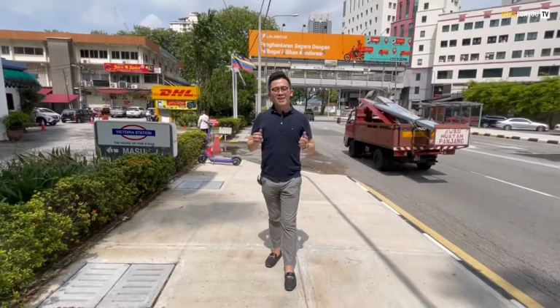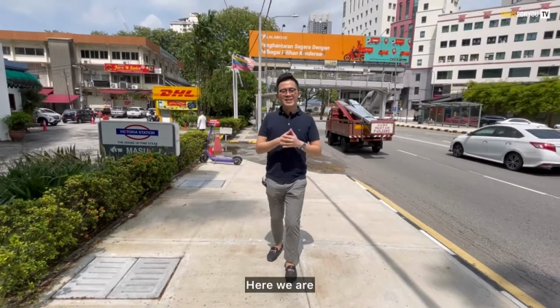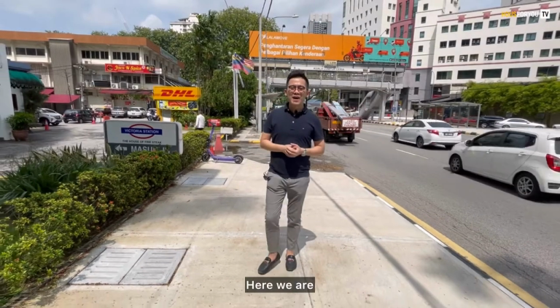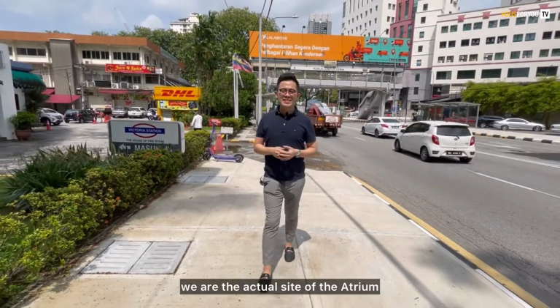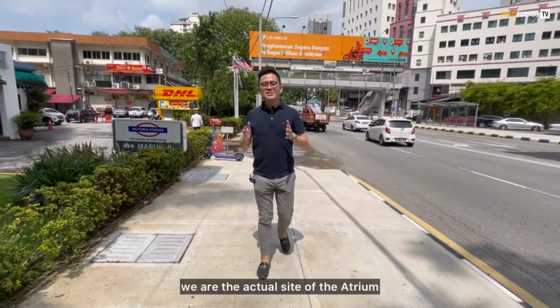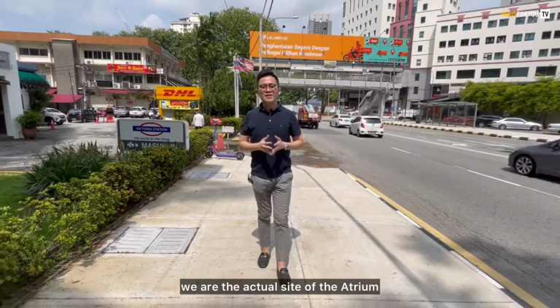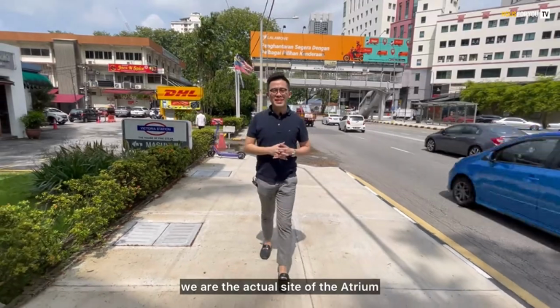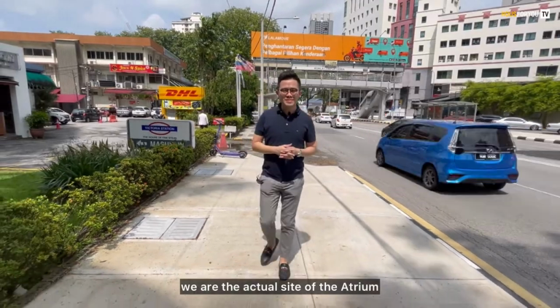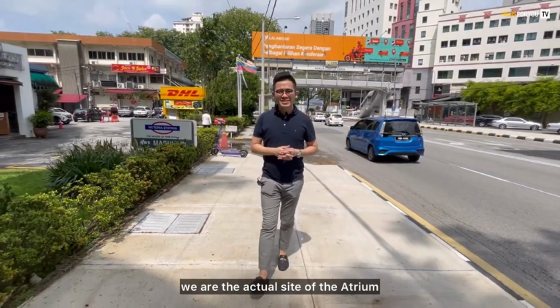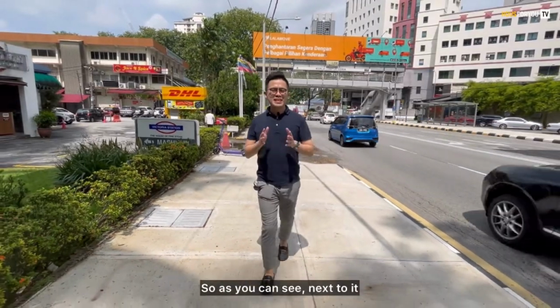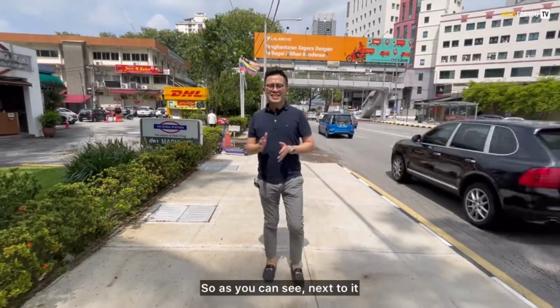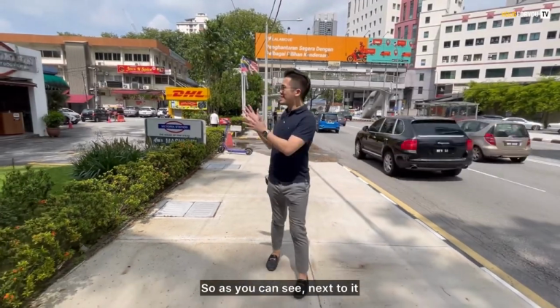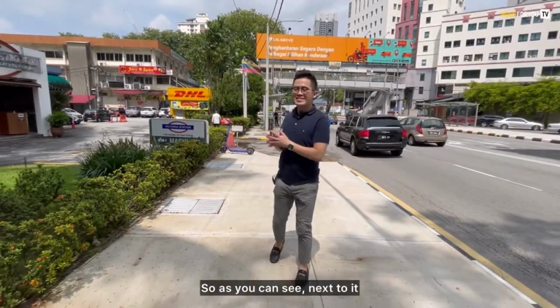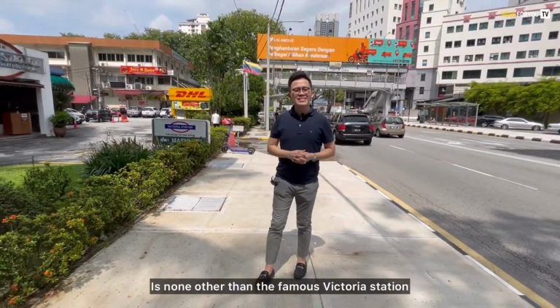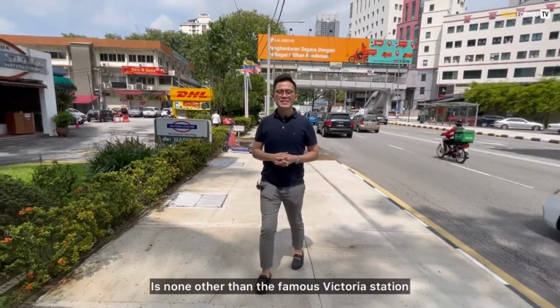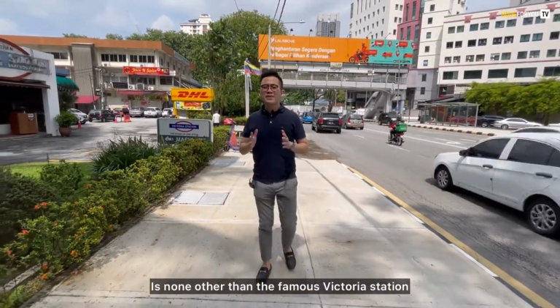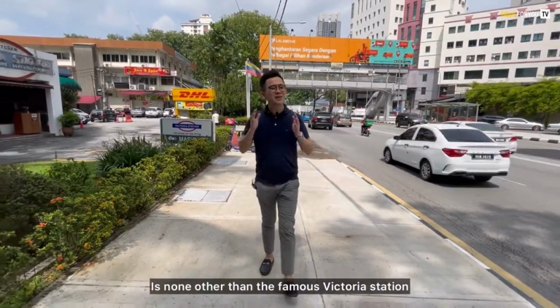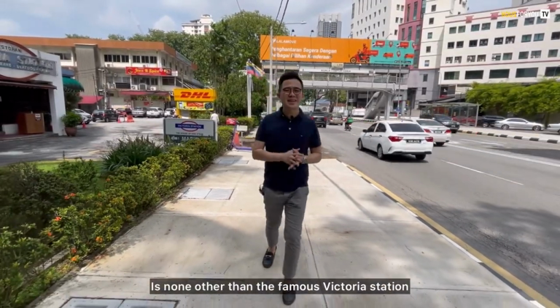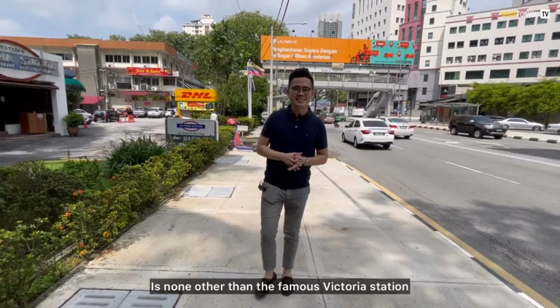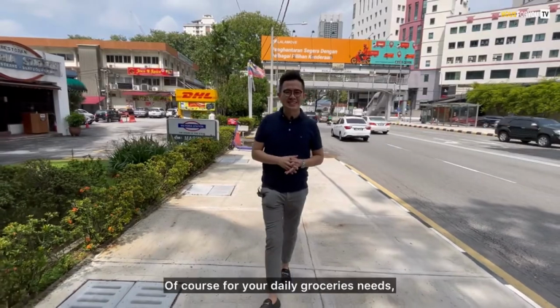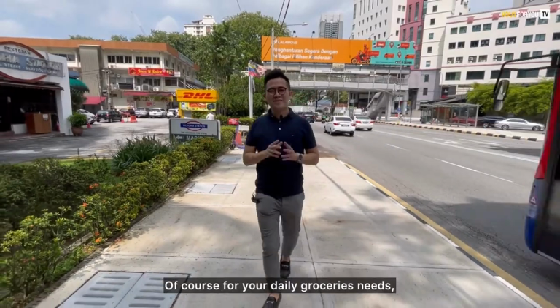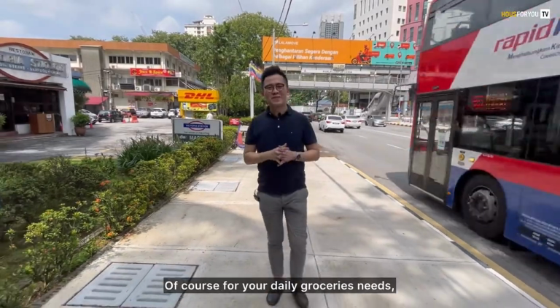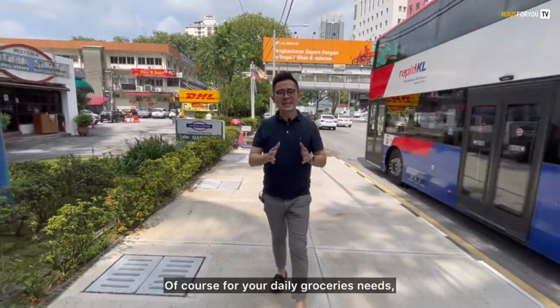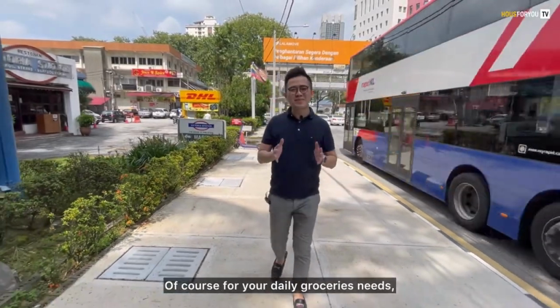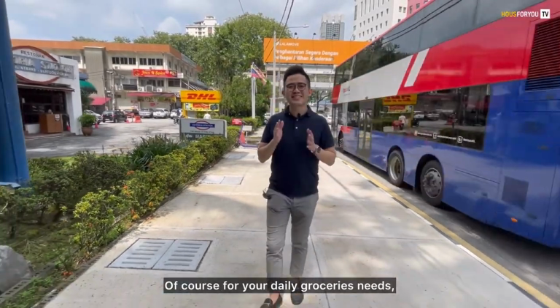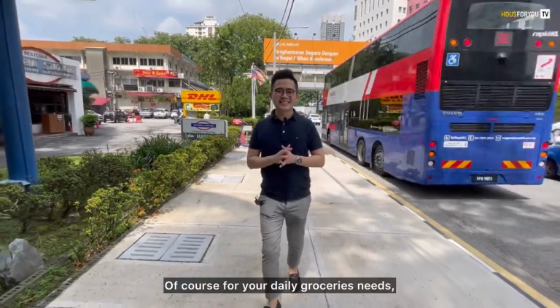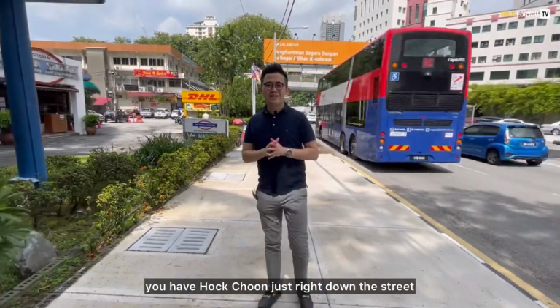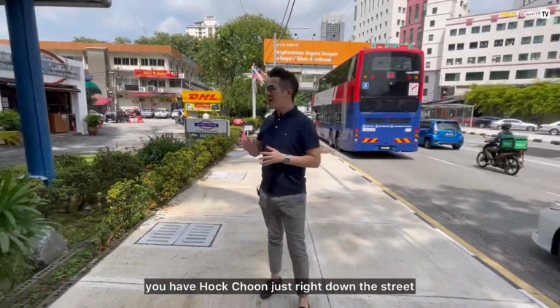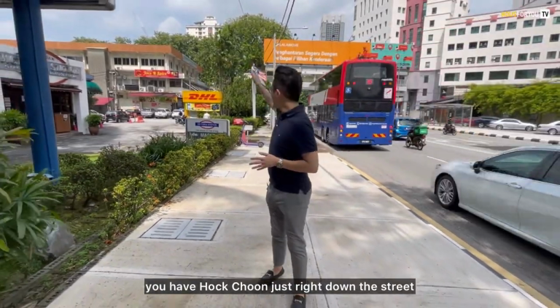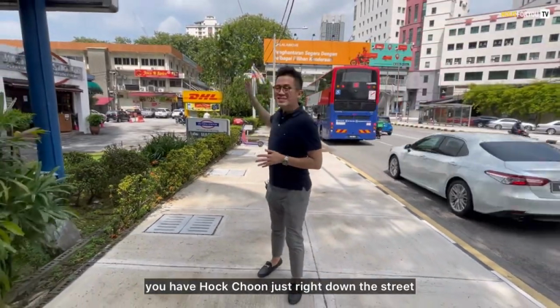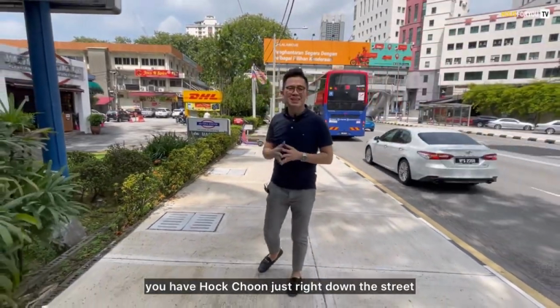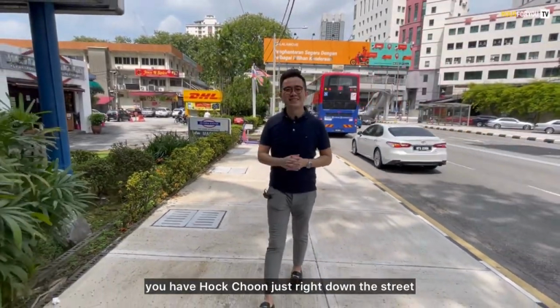Here we are at the actual site of the Atrium. As you can see, next to it is none other than the famous Victoria Station. And for your daily grocery needs, you have Hok Chun just right down the street.